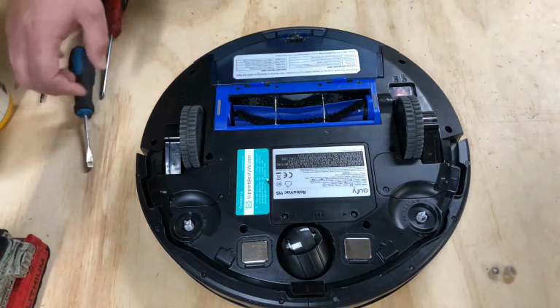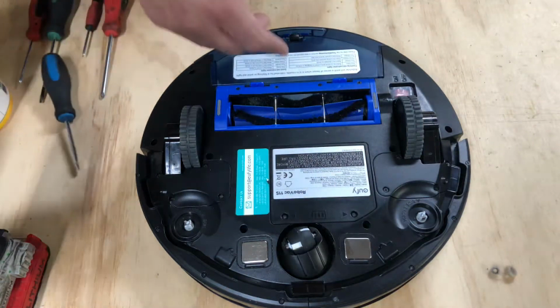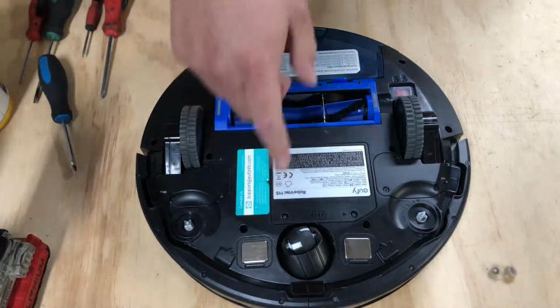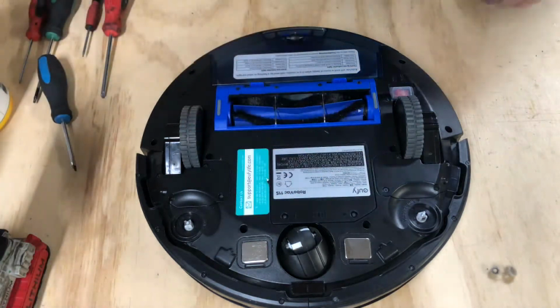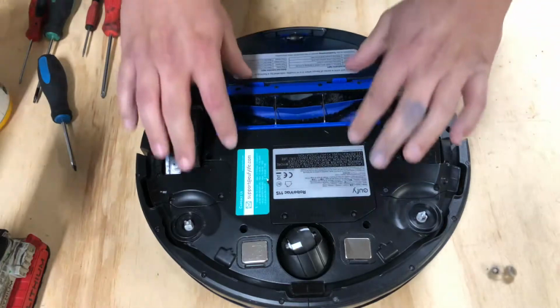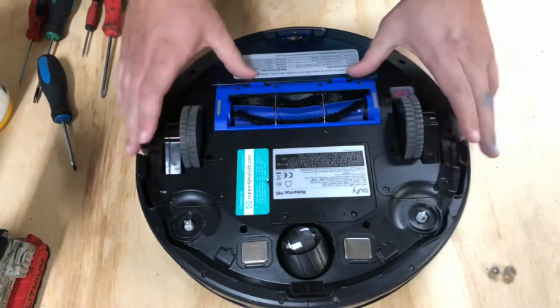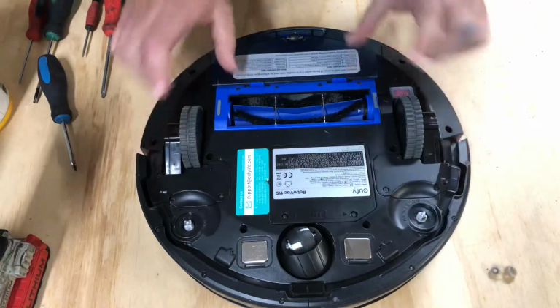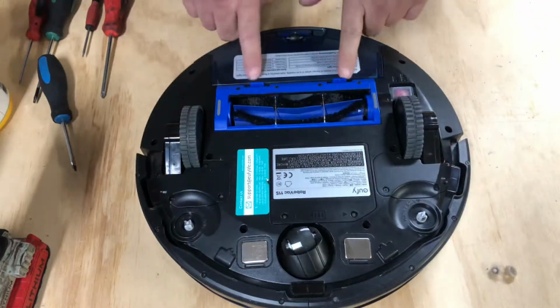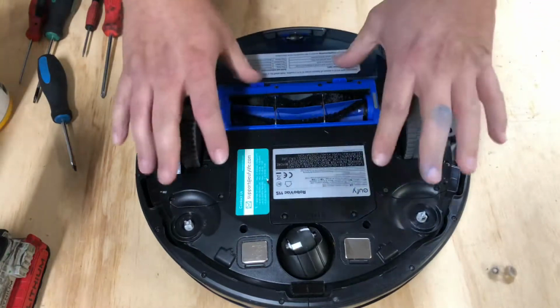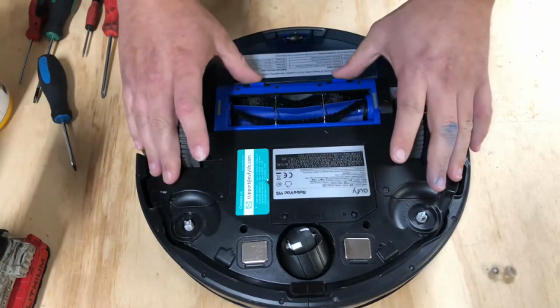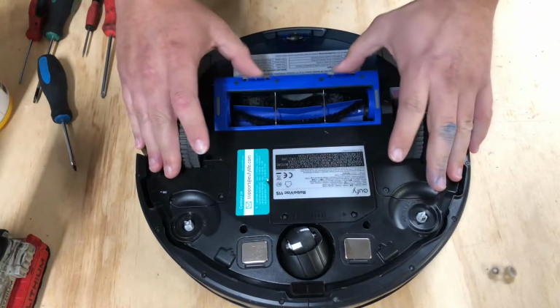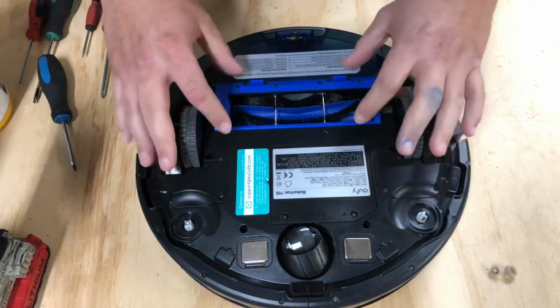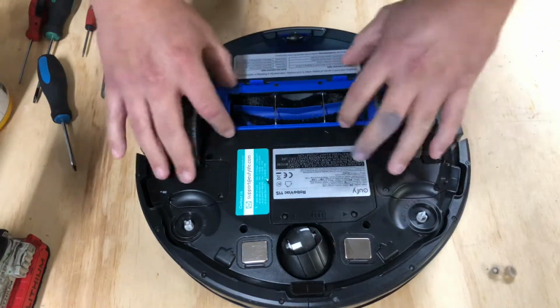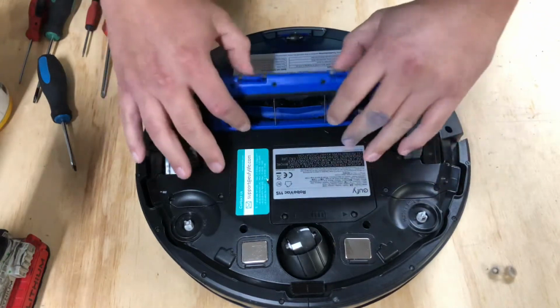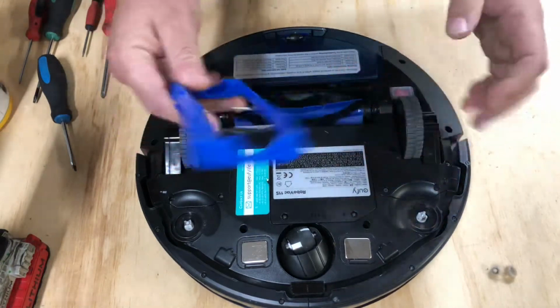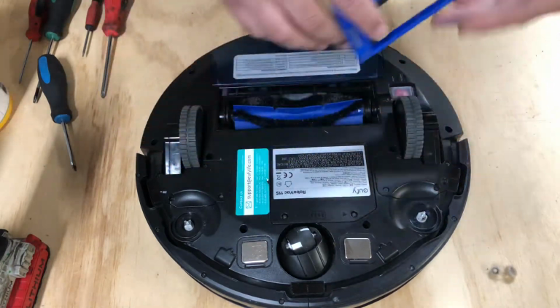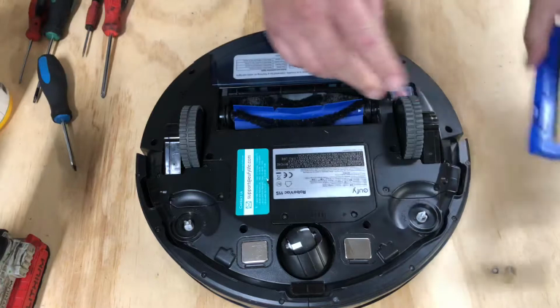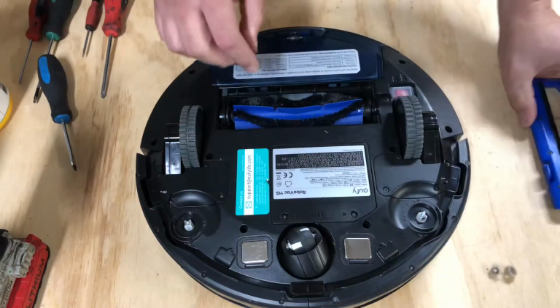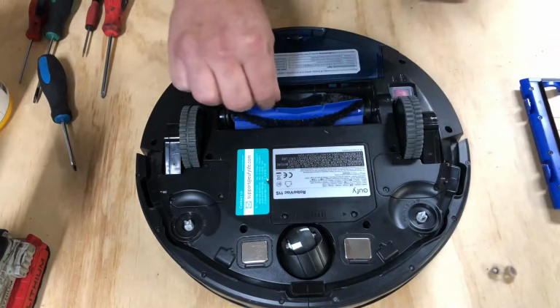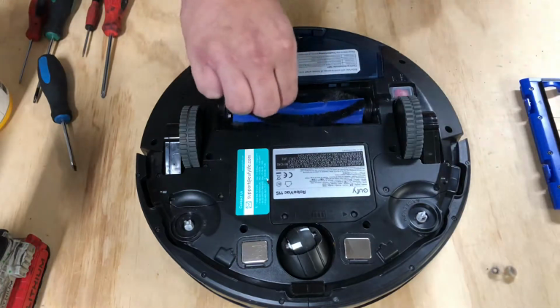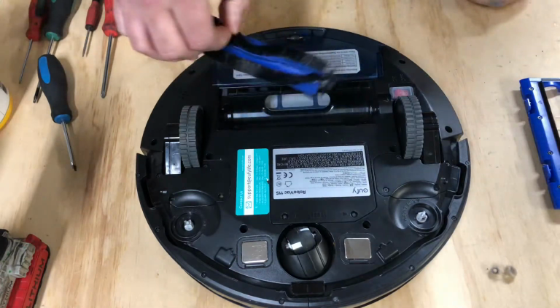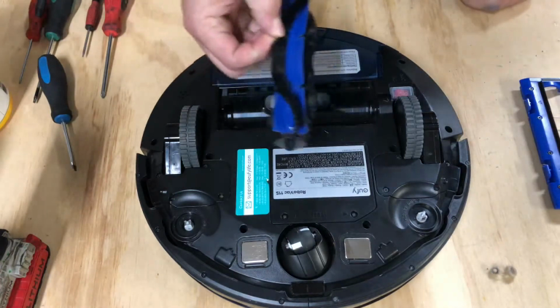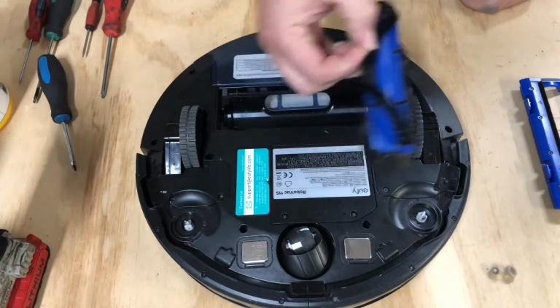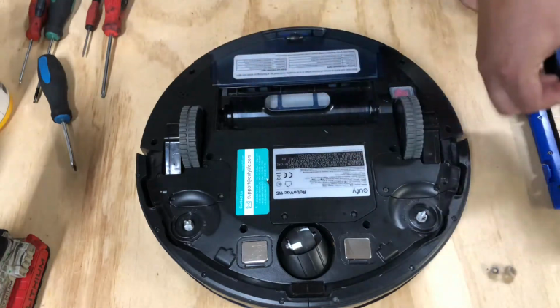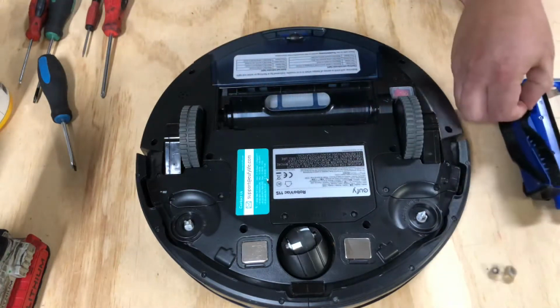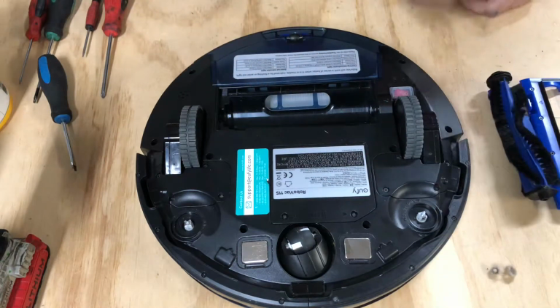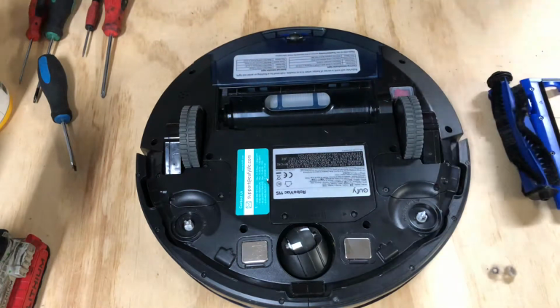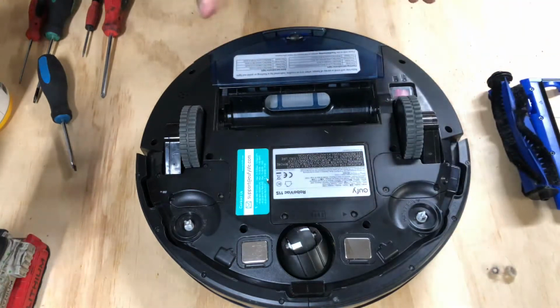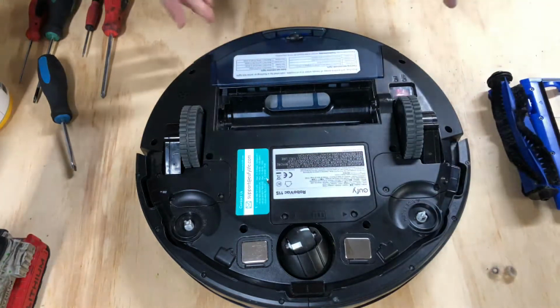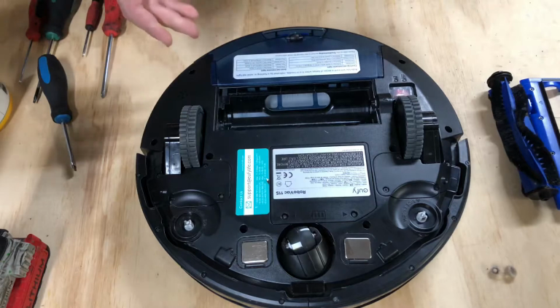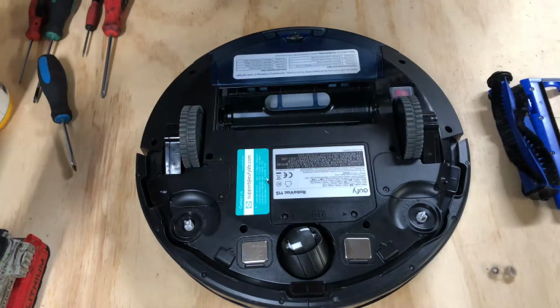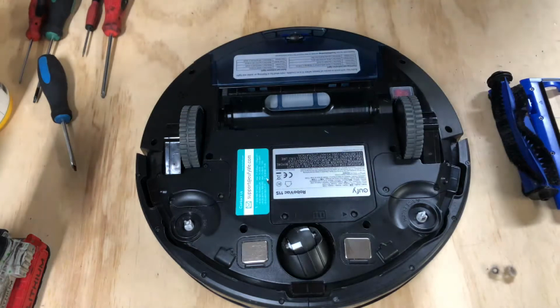There are two tabs right here — pop off the main brush cover and slide the main brush roller out. If you need parts for this robot, go ahead and send me a message.